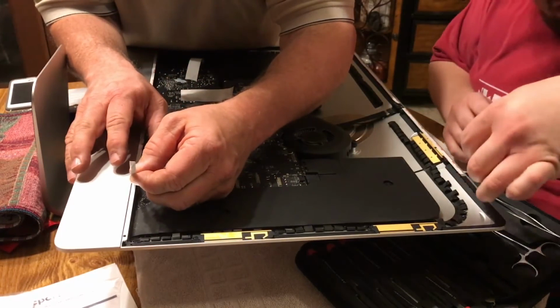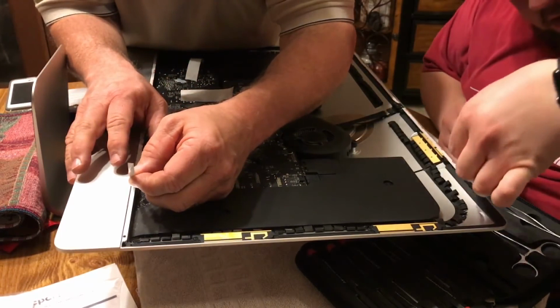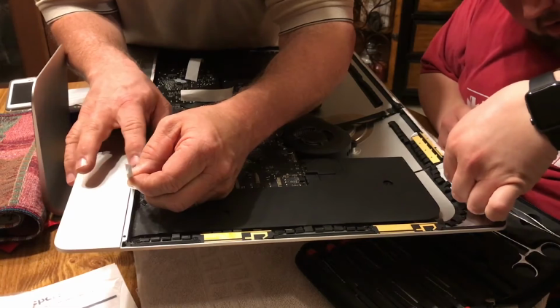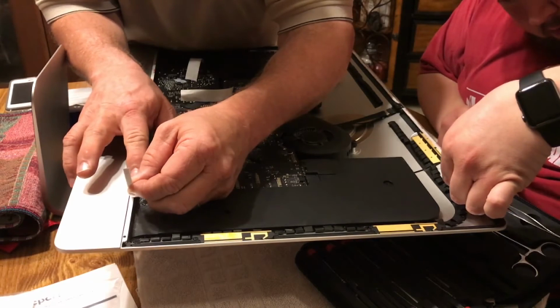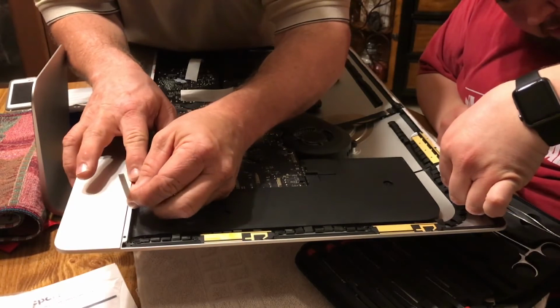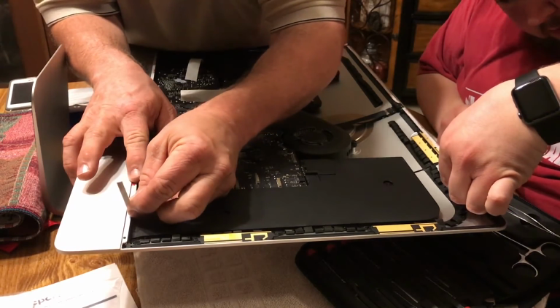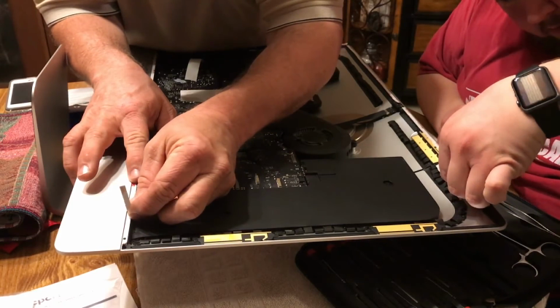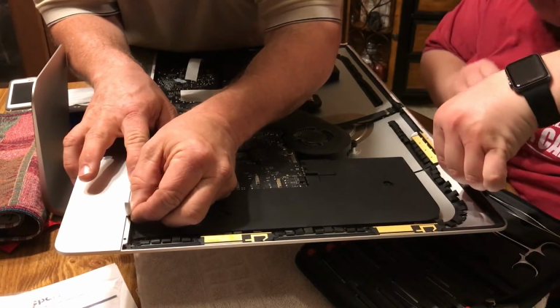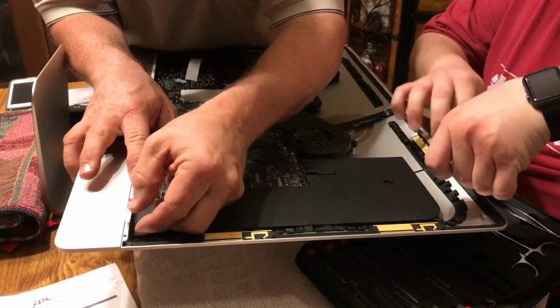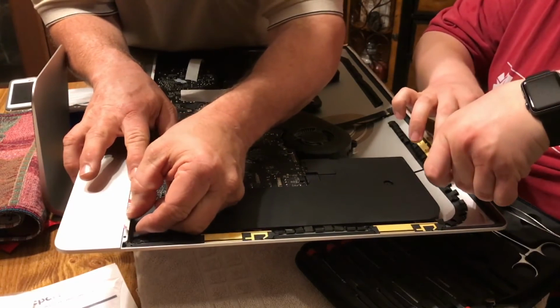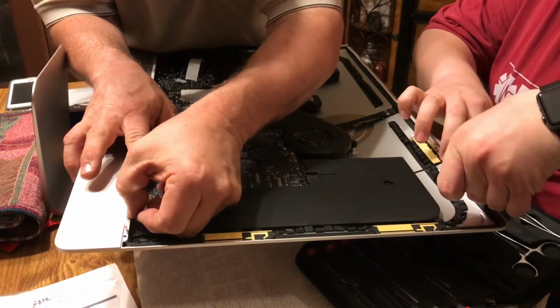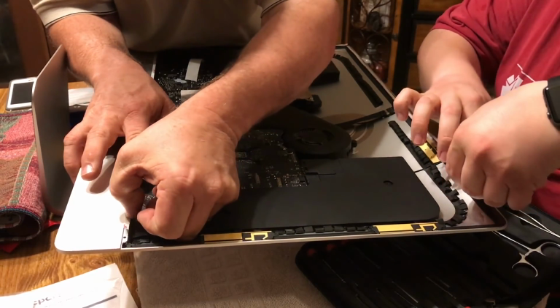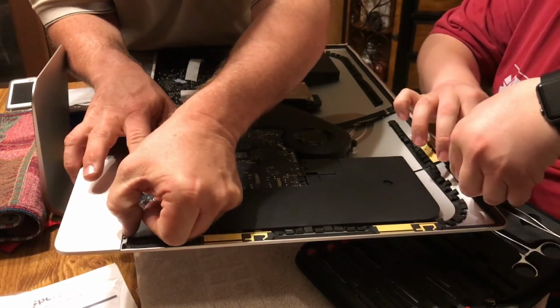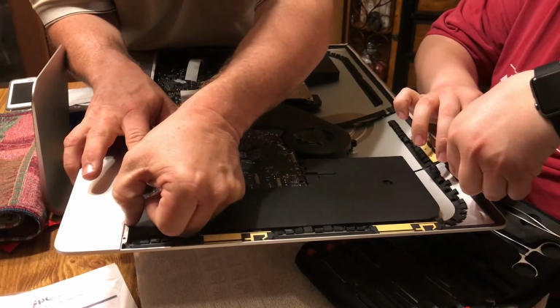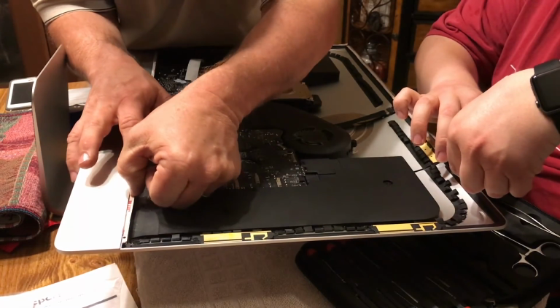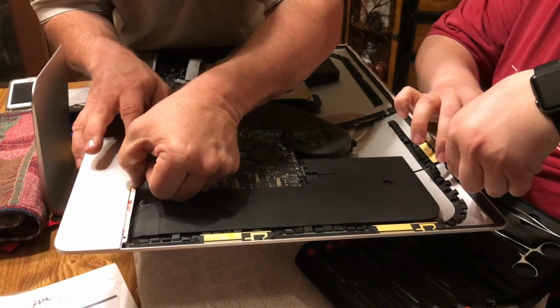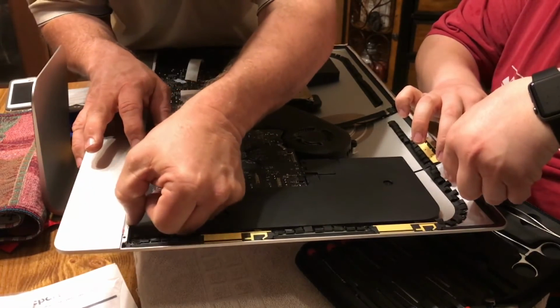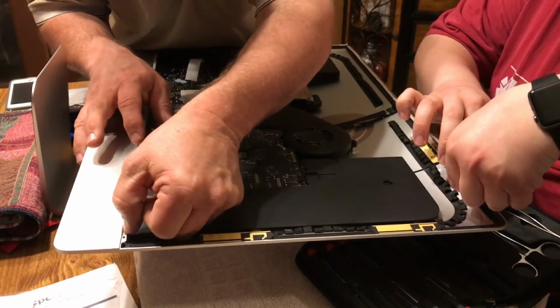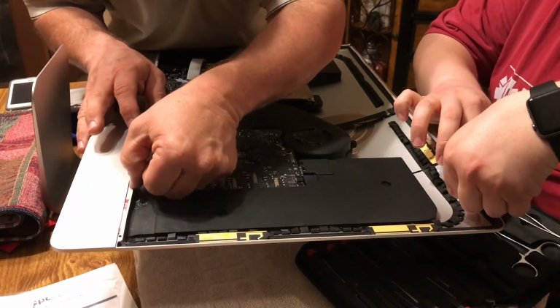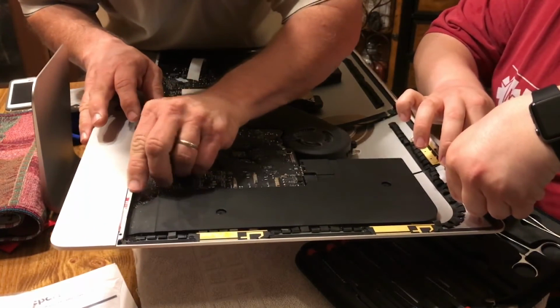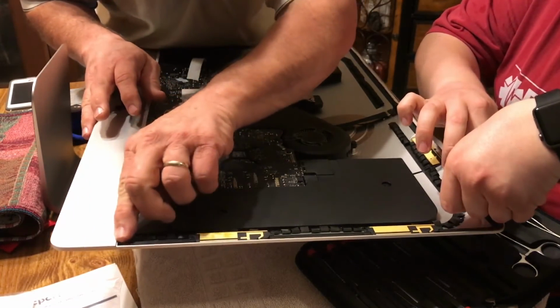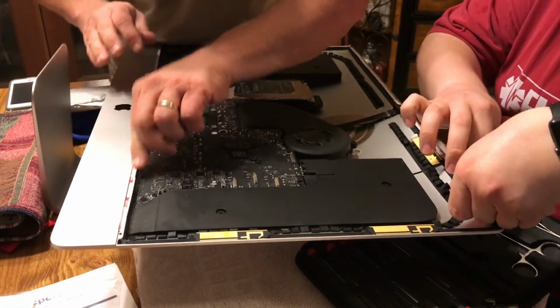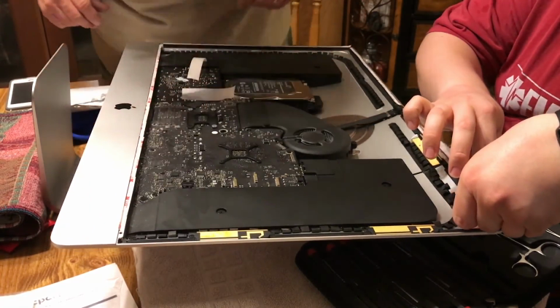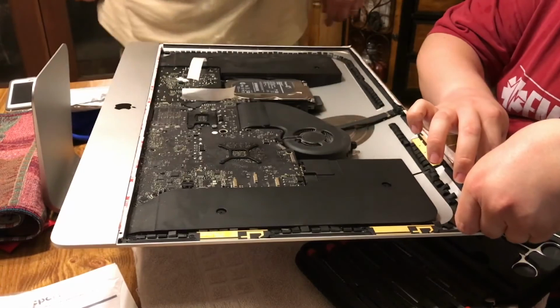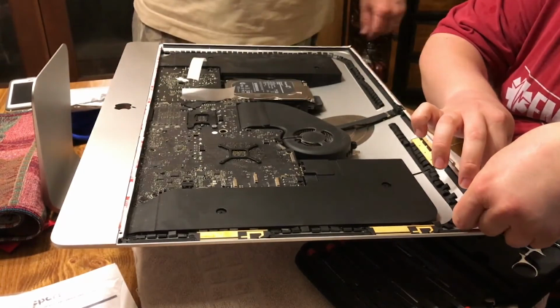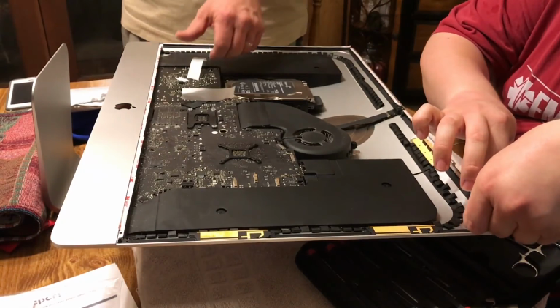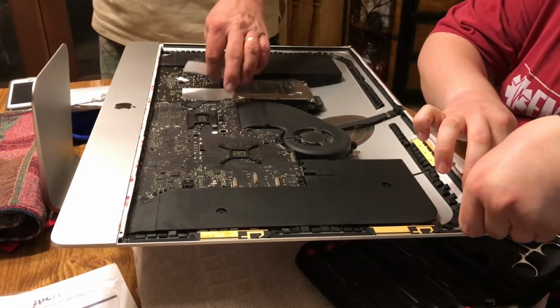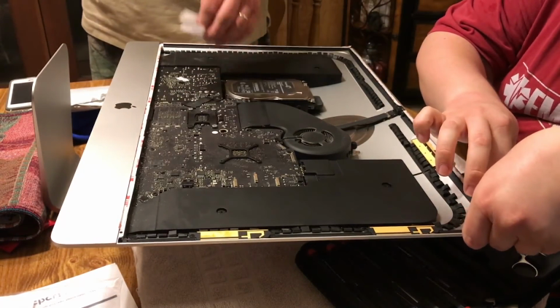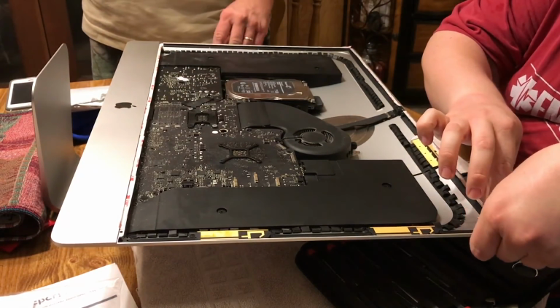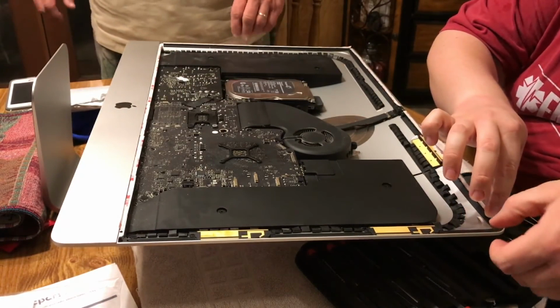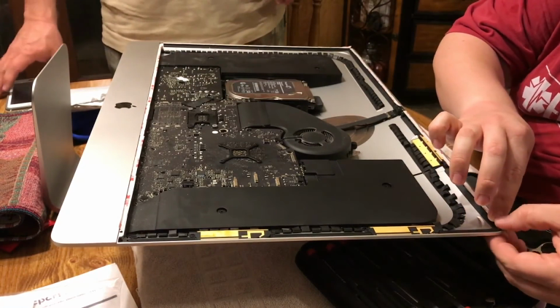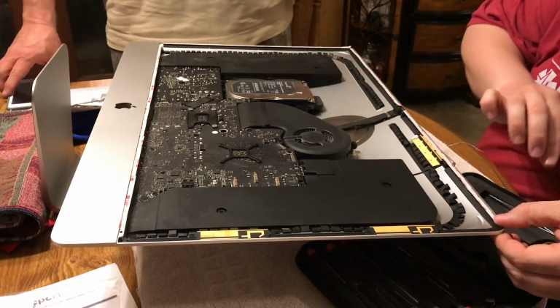Thank you guys for watching and best of luck on your replacement of your power supply. I do hope it fixes your problem as it did mine — my machine is working better than it actually ever has. Thanks a lot.